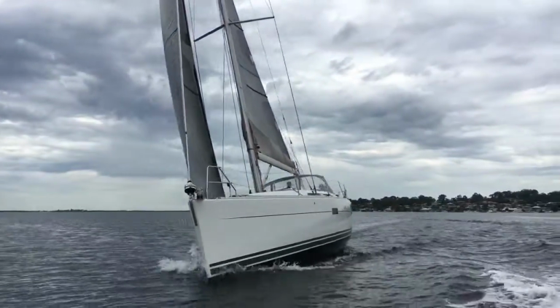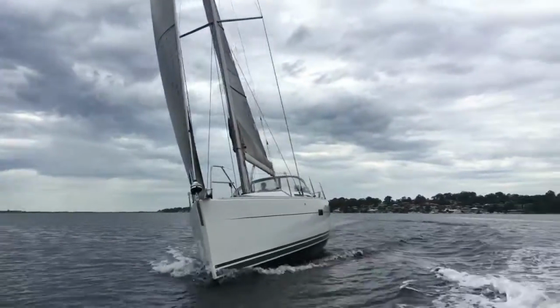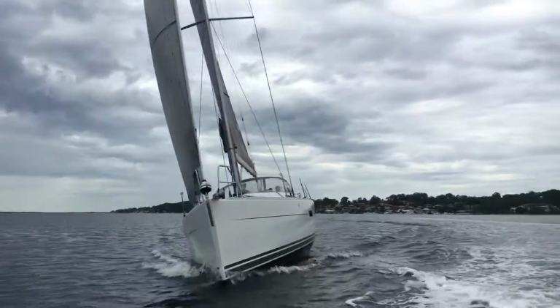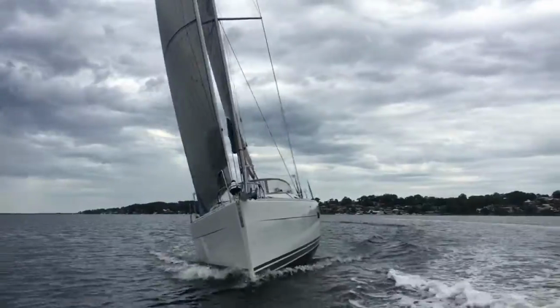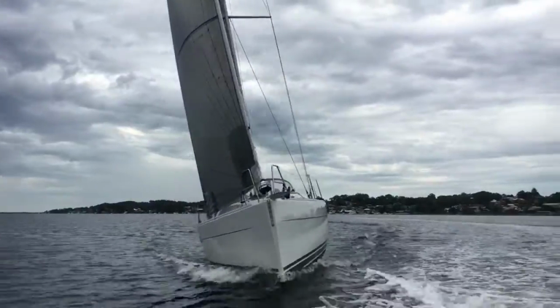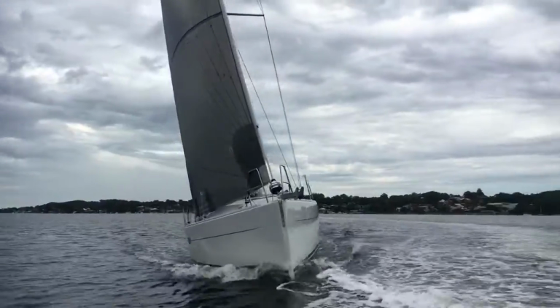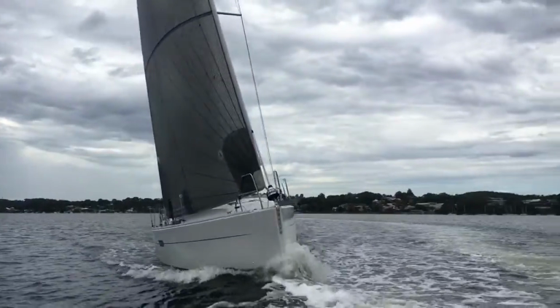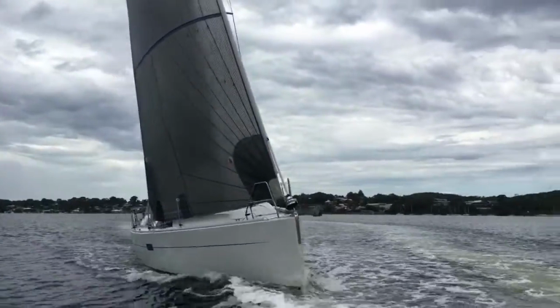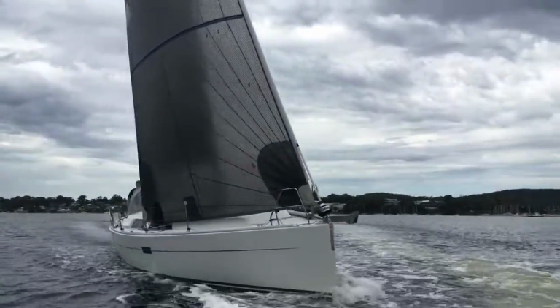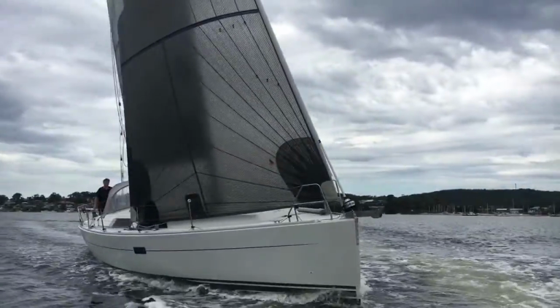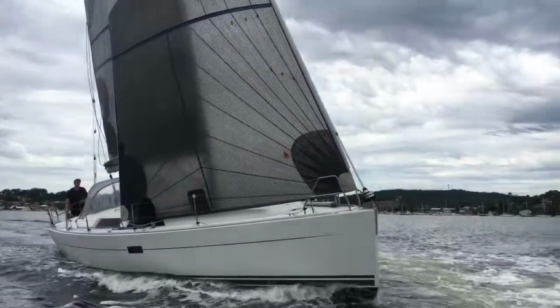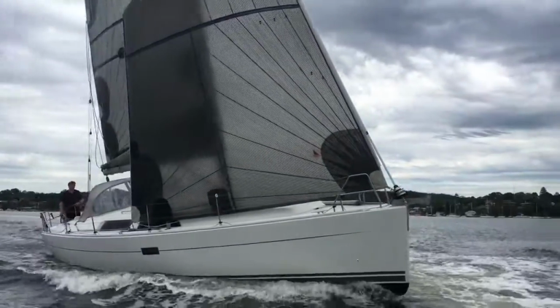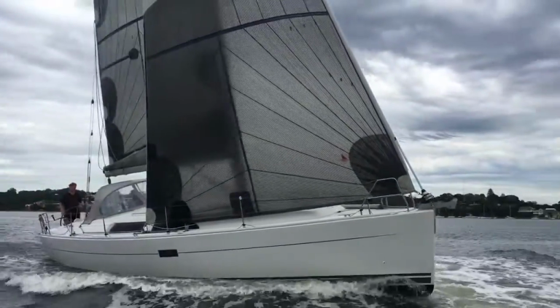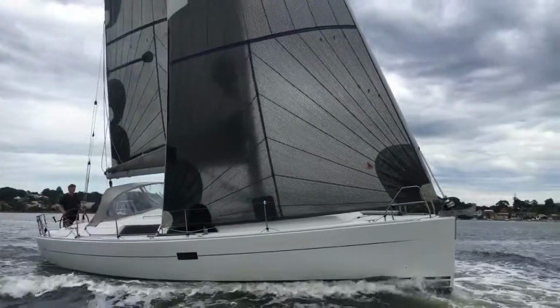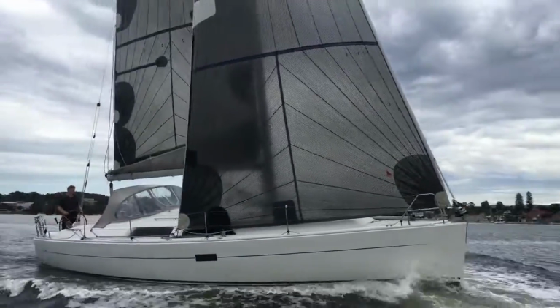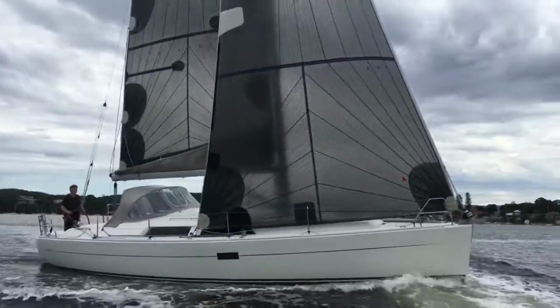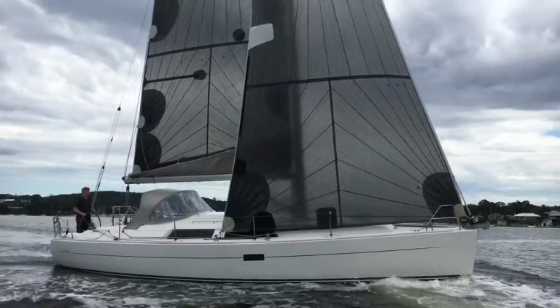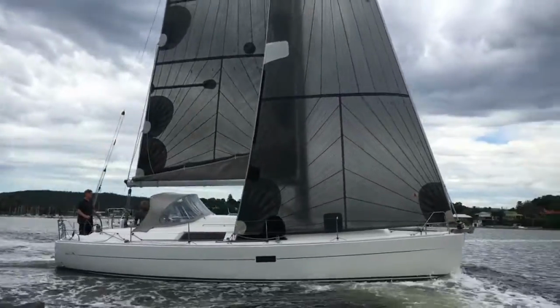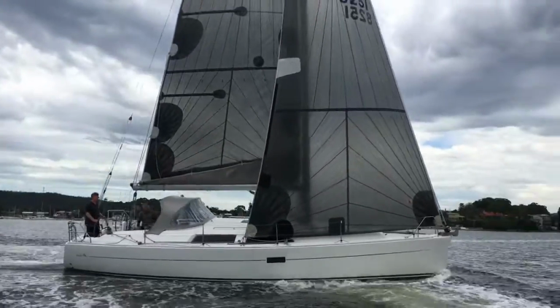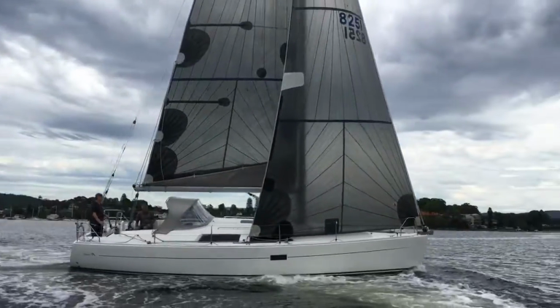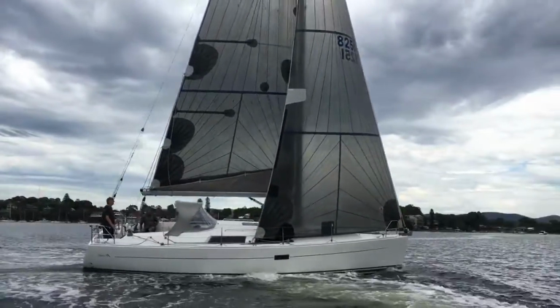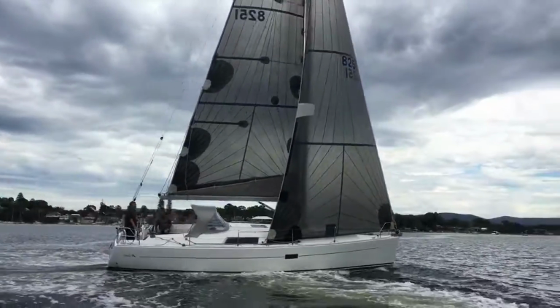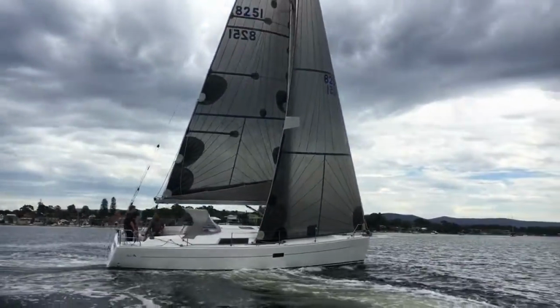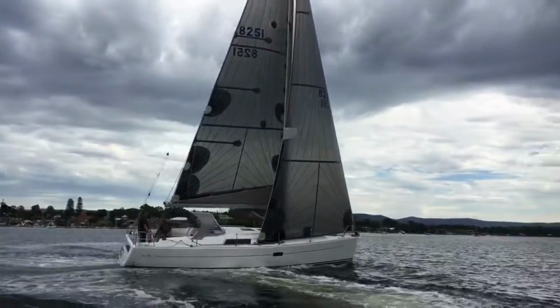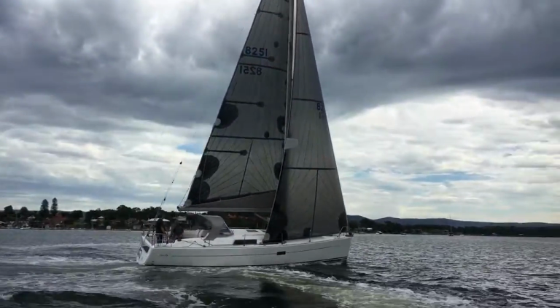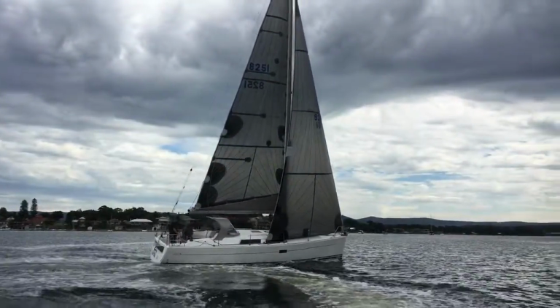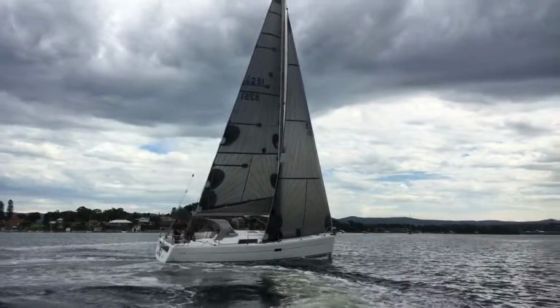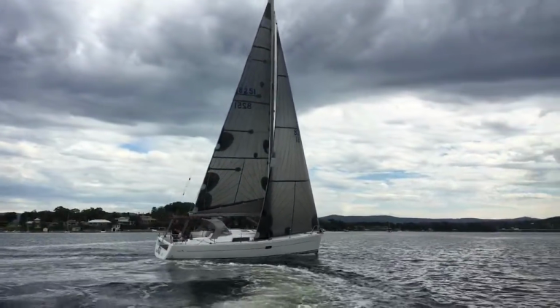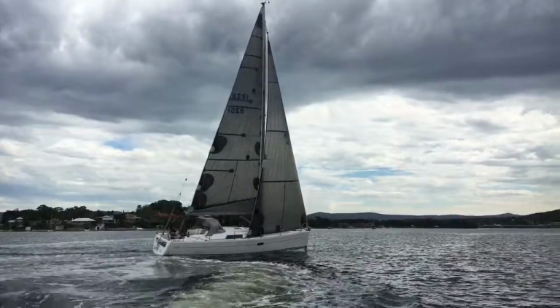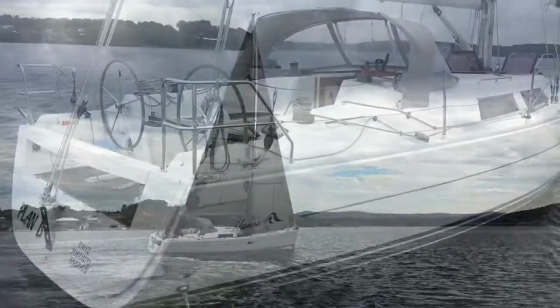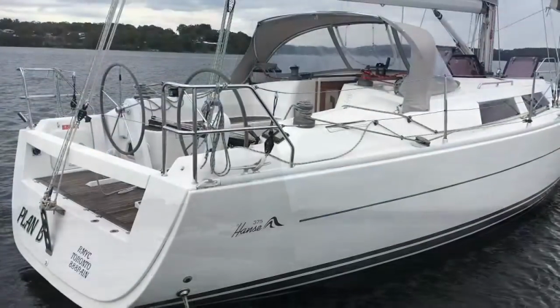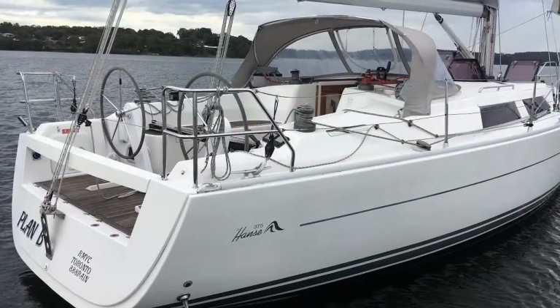The yacht comes with the racing mainsail, a cruising mainsail, two overlapping Genoas, and of course the self-tacking headsail. In terms of spinnakers, we see a symmetrical spinnaker and an asymmetric spinnaker, or gennaker.